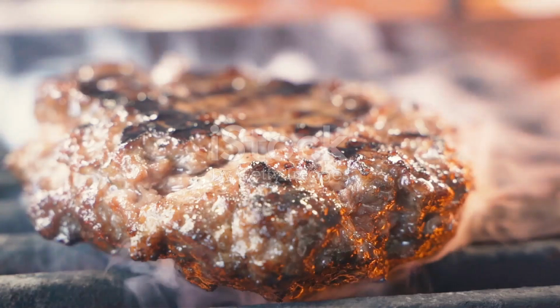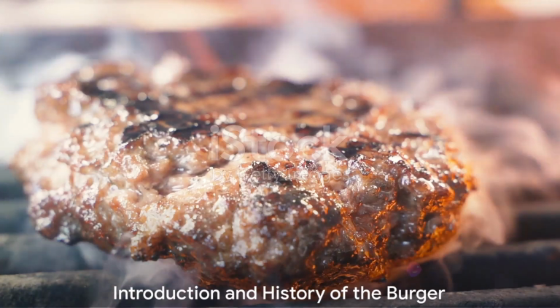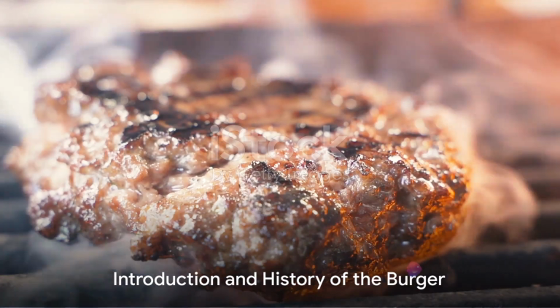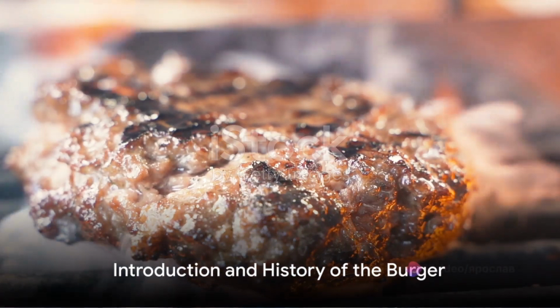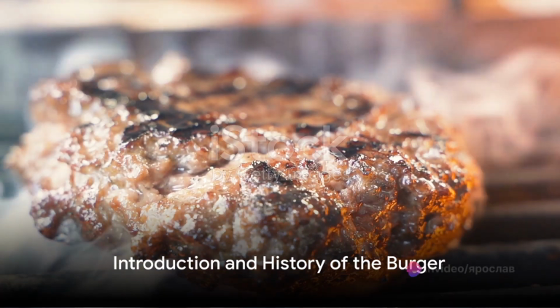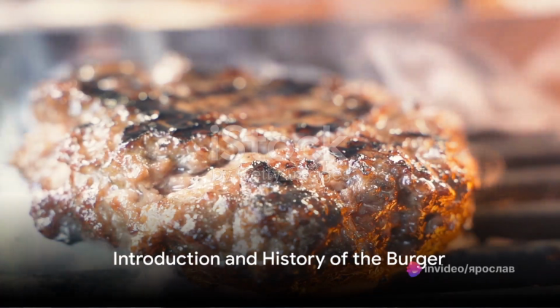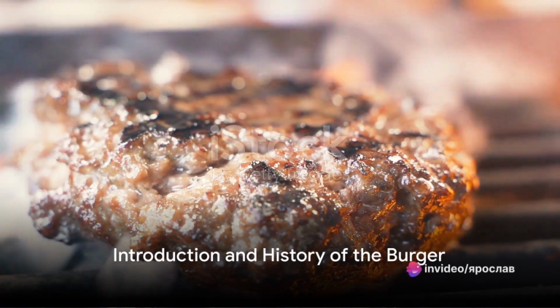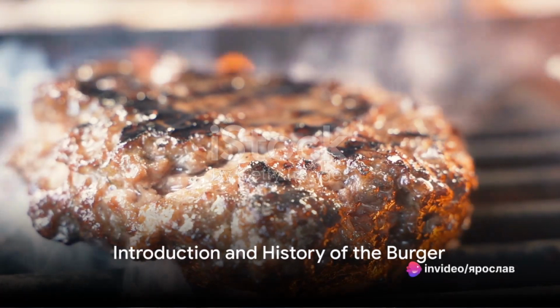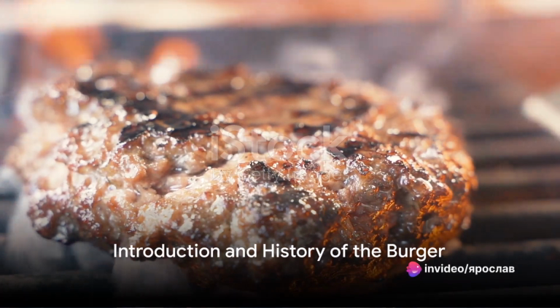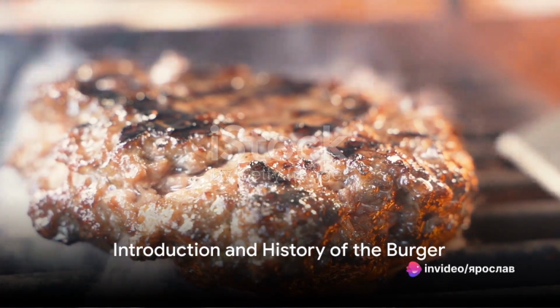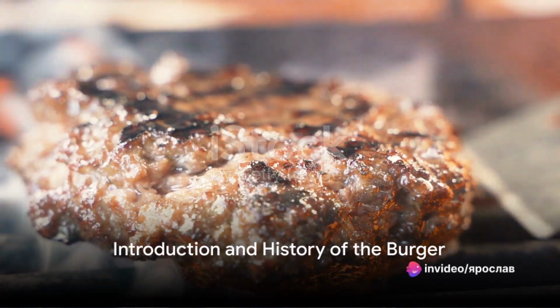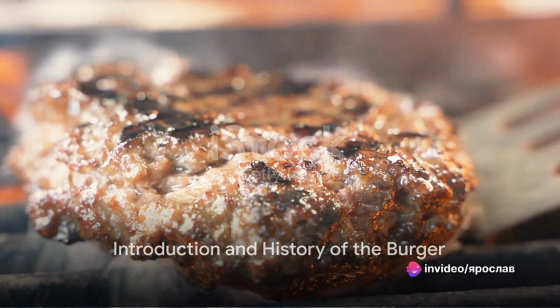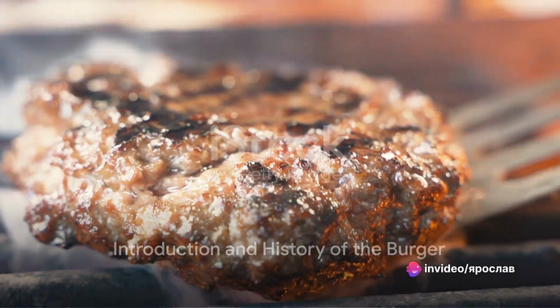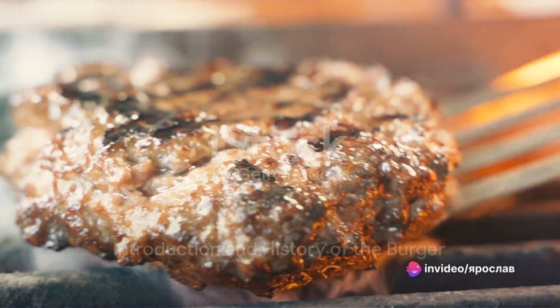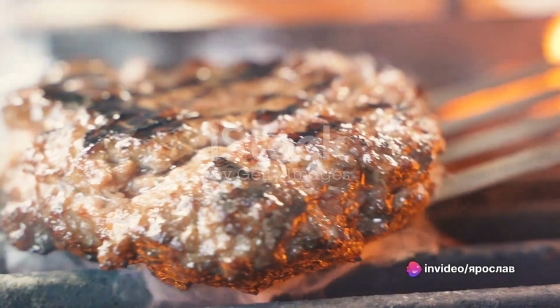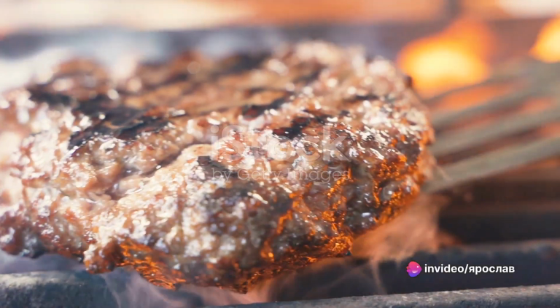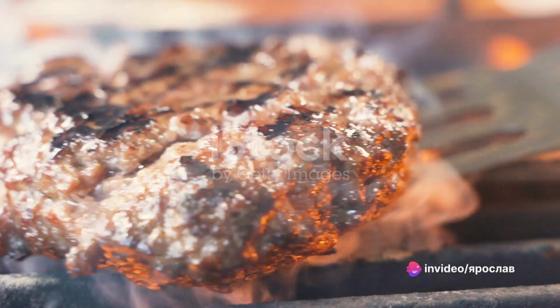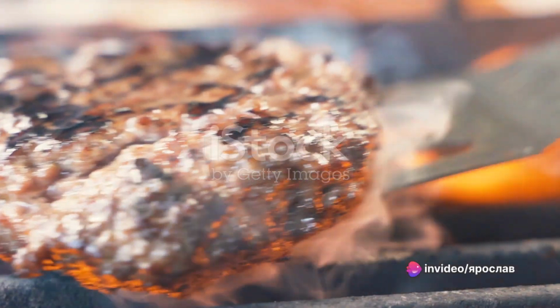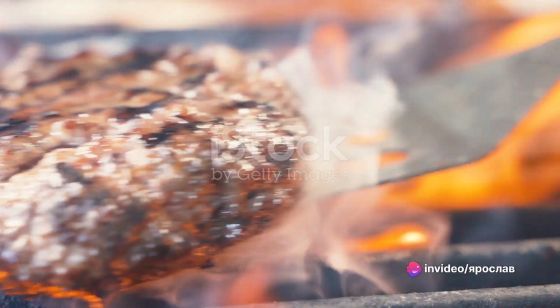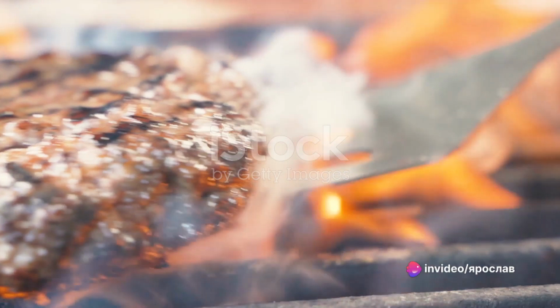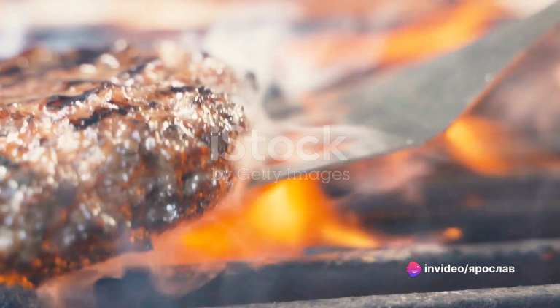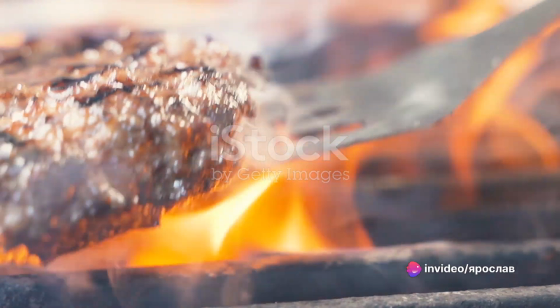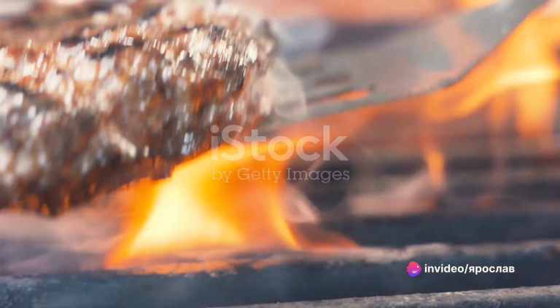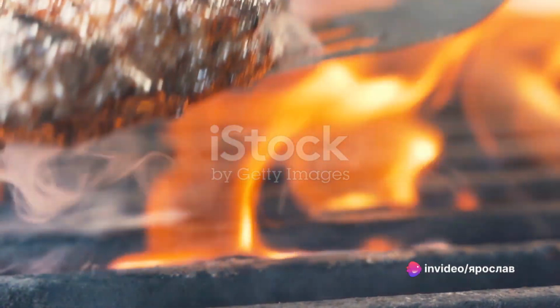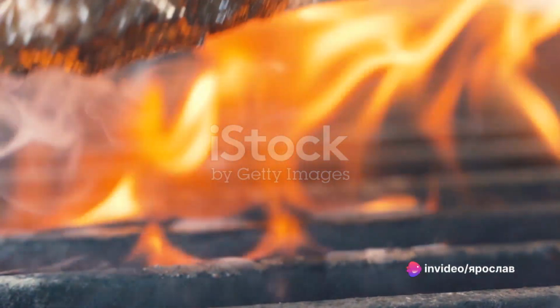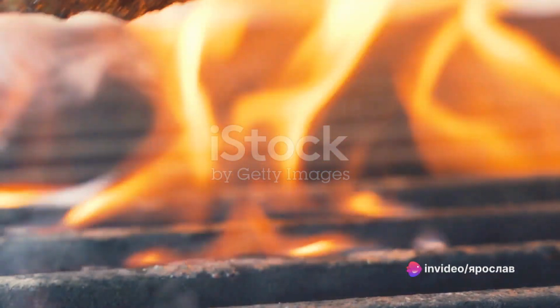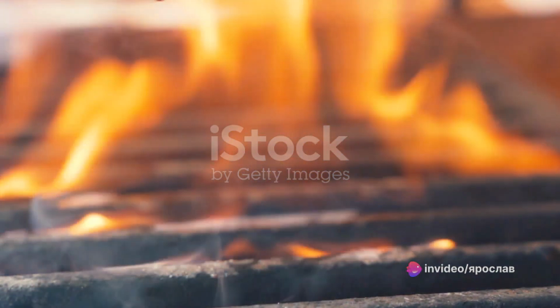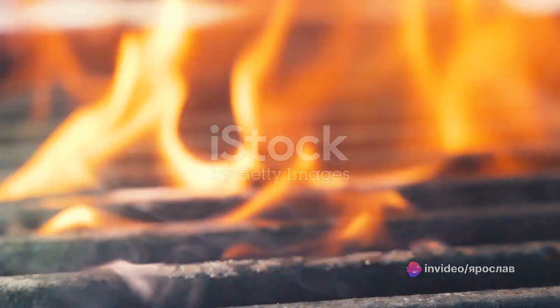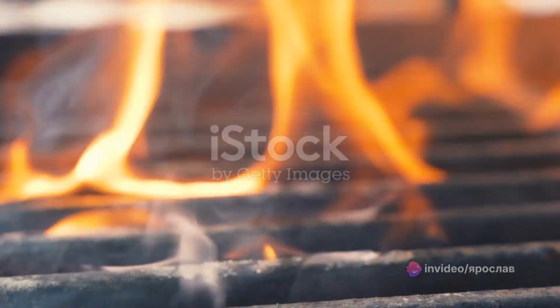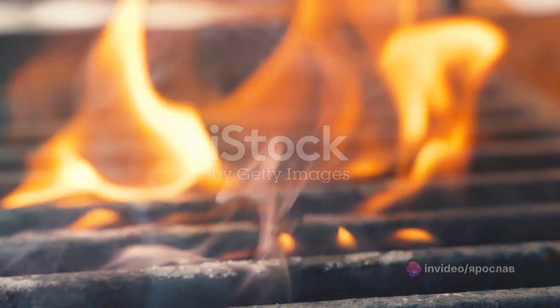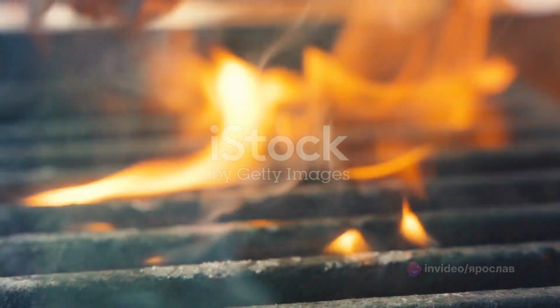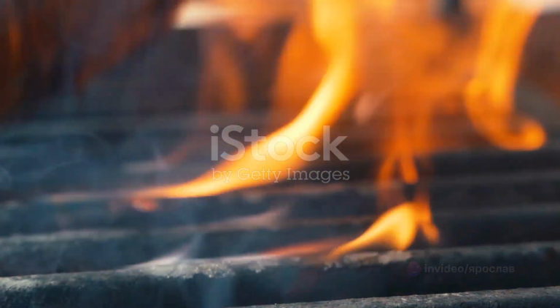Hello everyone, and in this video I will tell you how to make the most famous fast food burger in the world. And of course you are on the channel Carl Cooks, and I'm starting.